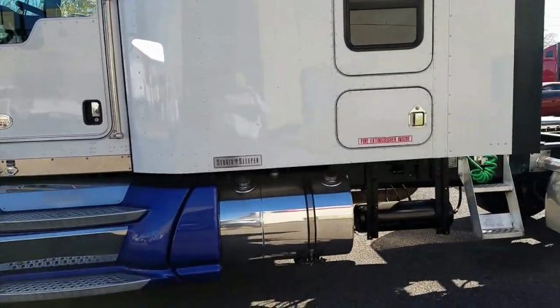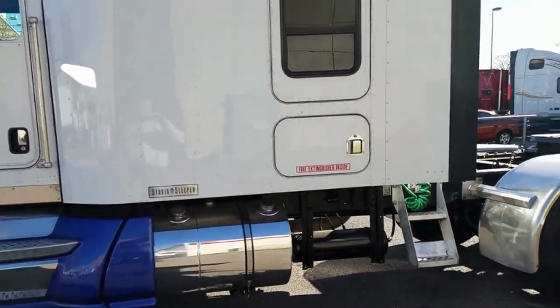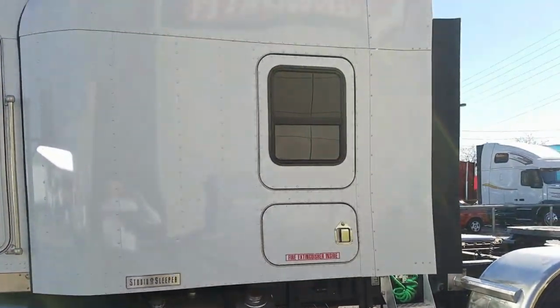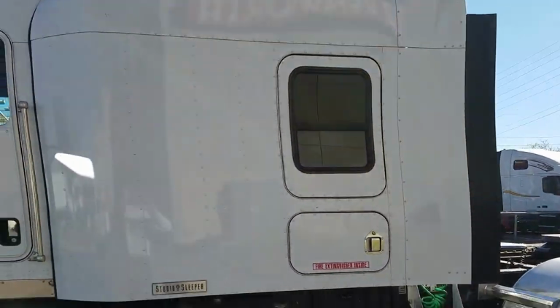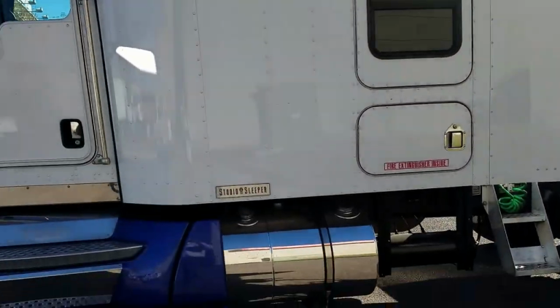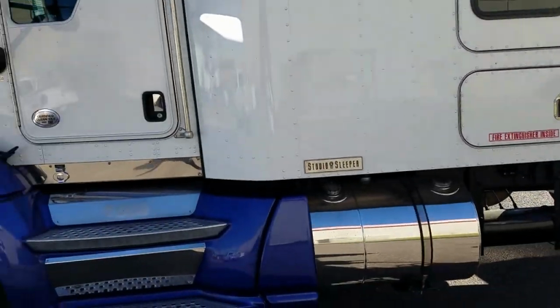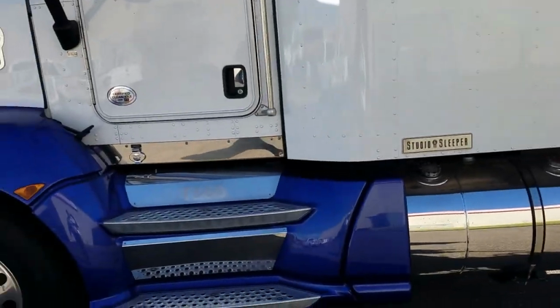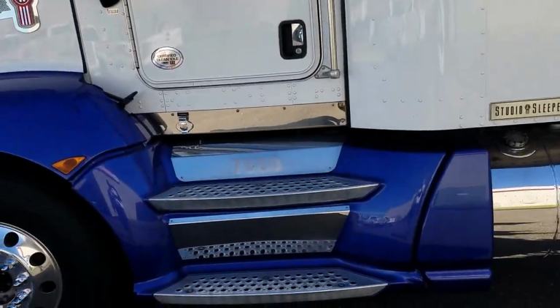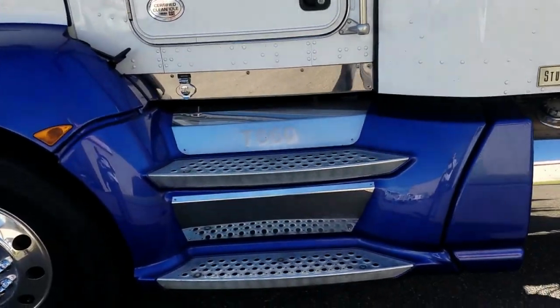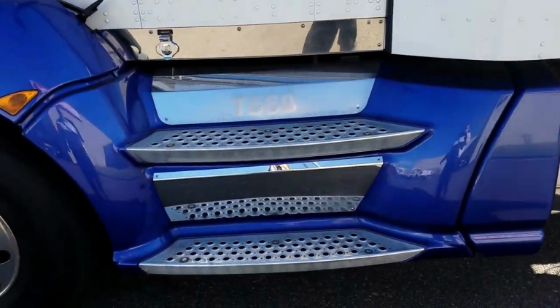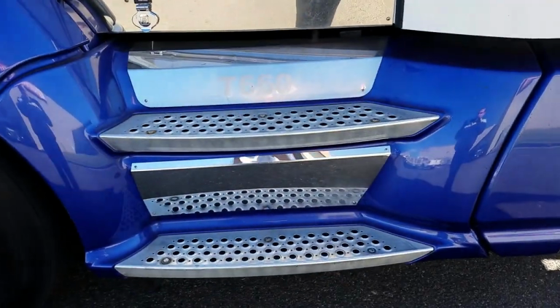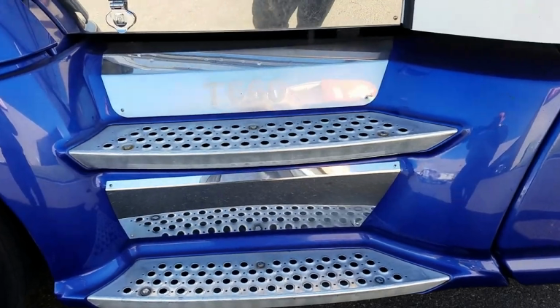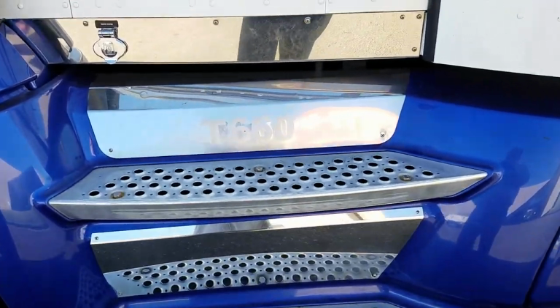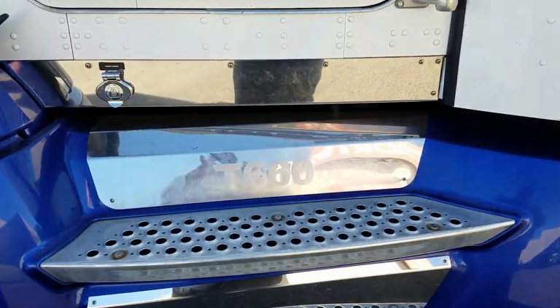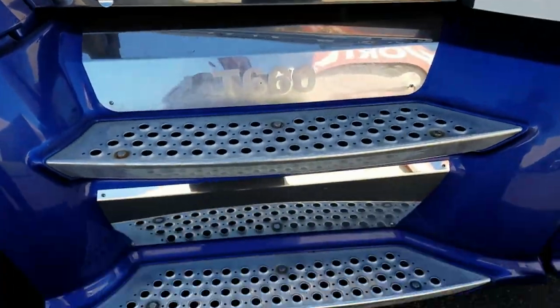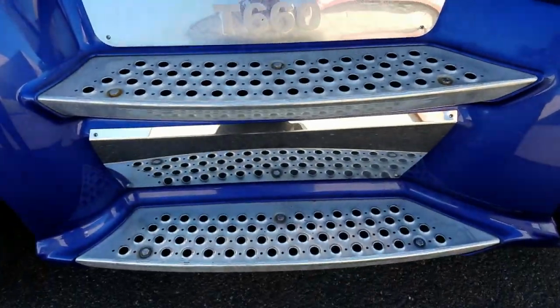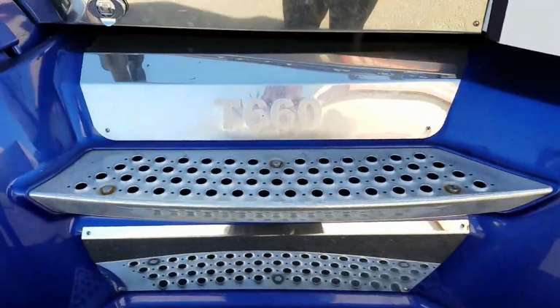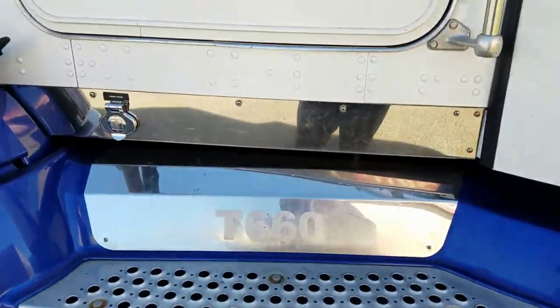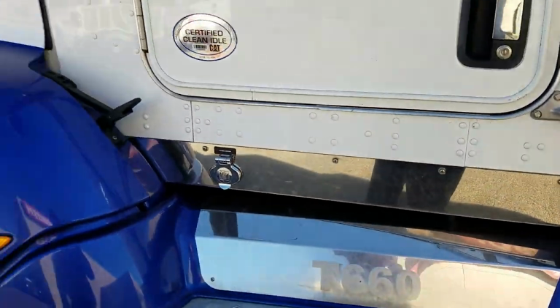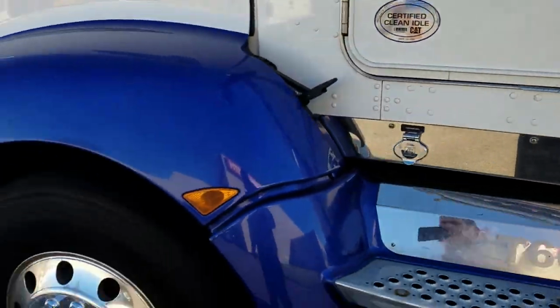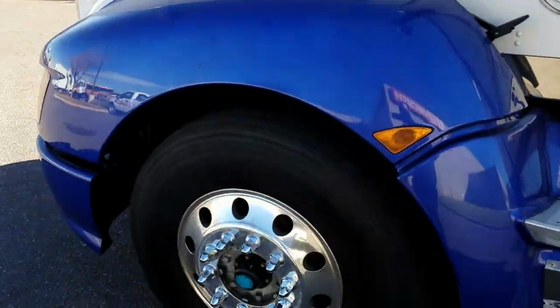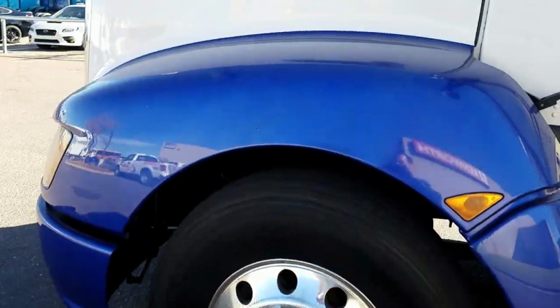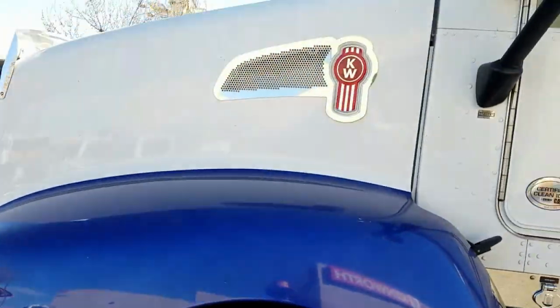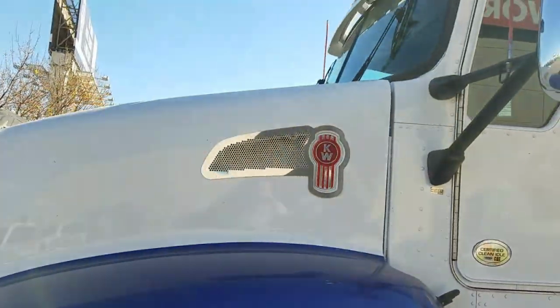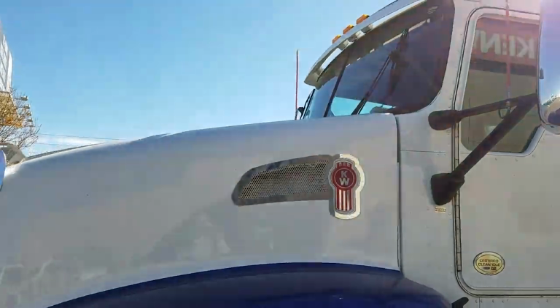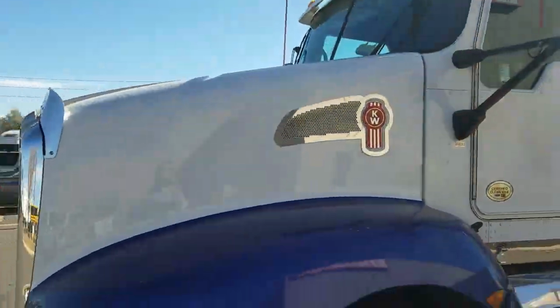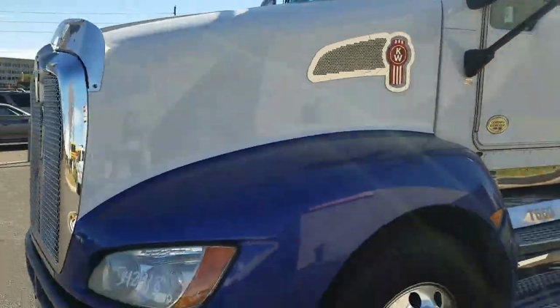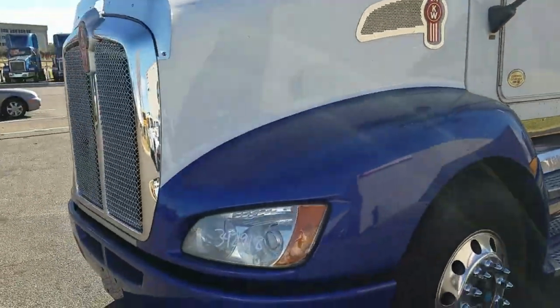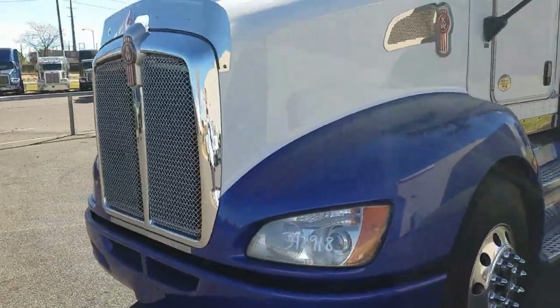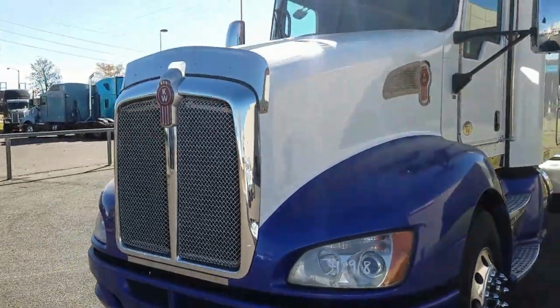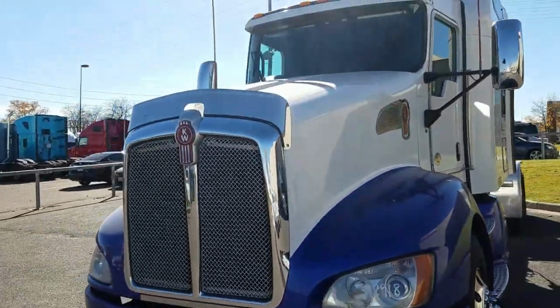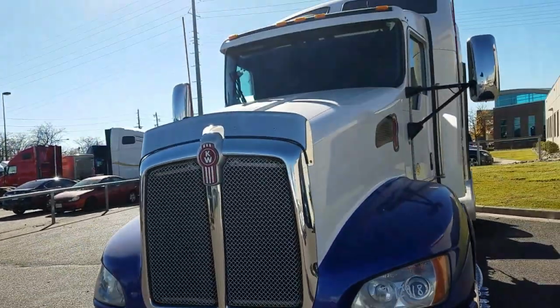Very nice looking truck. It's got these stainless steel covers going into the cab. Very clean, good looking truck.